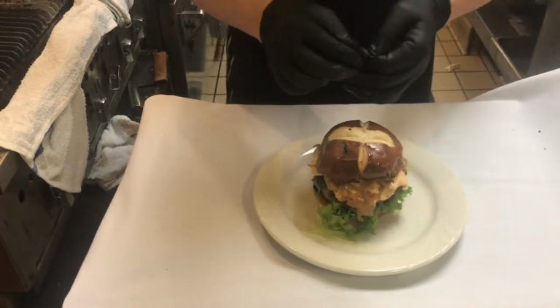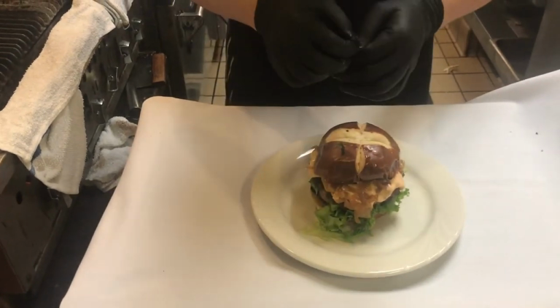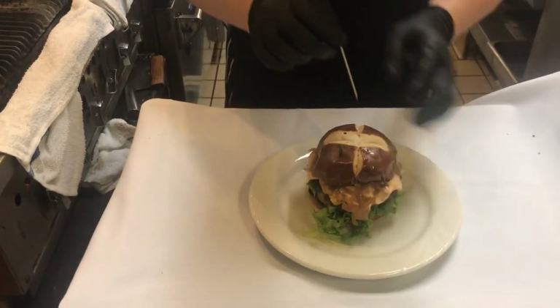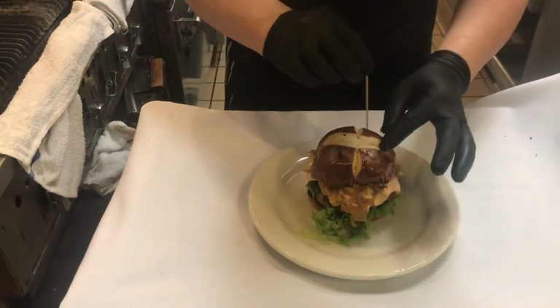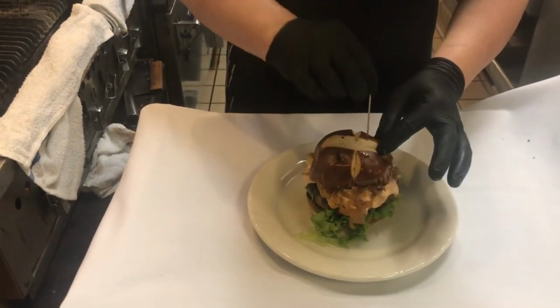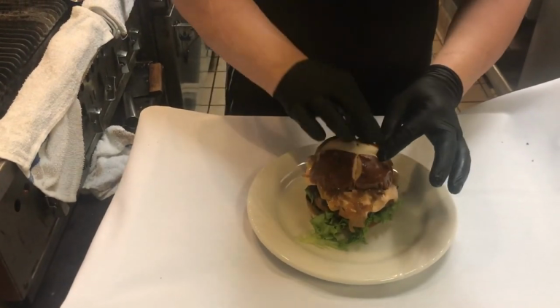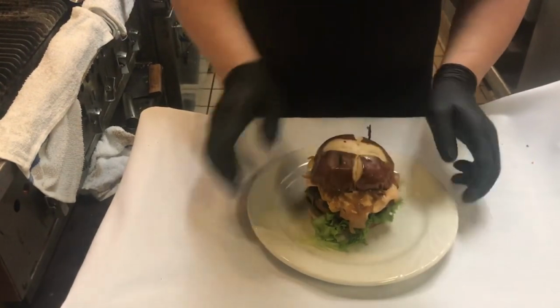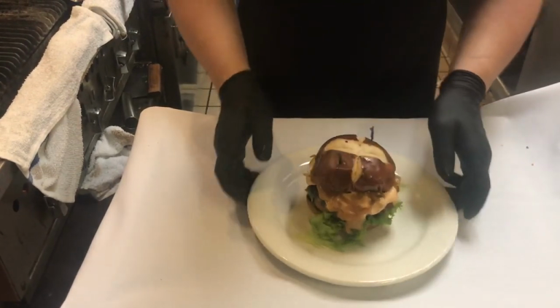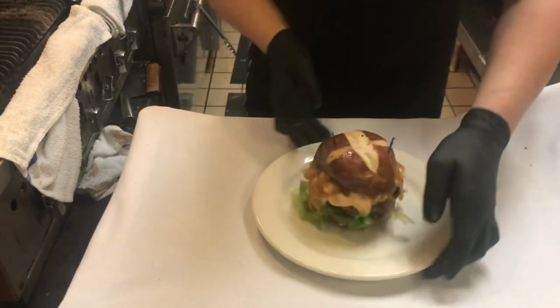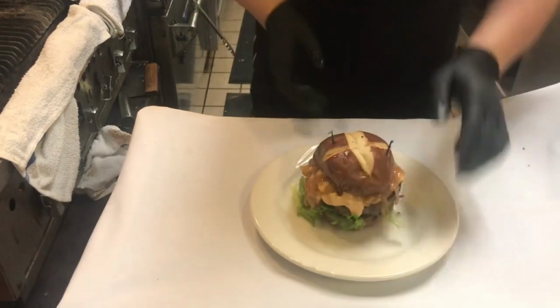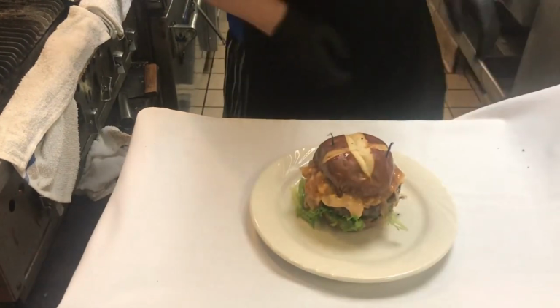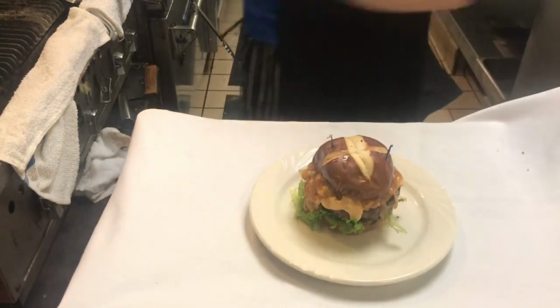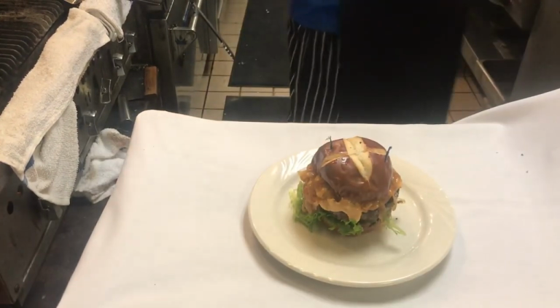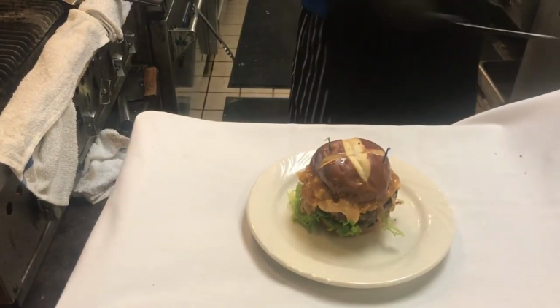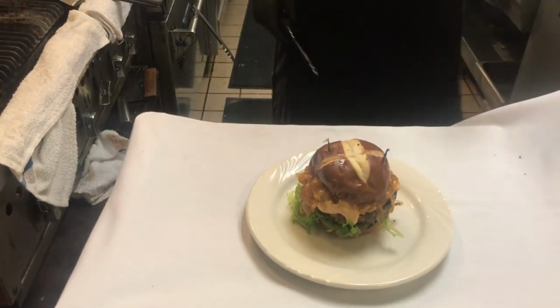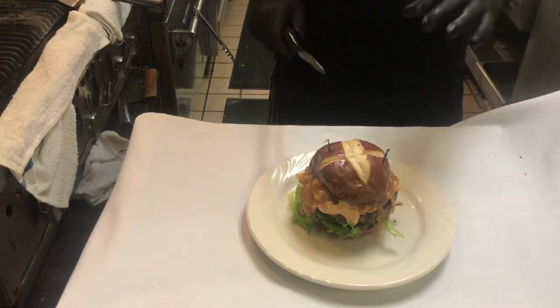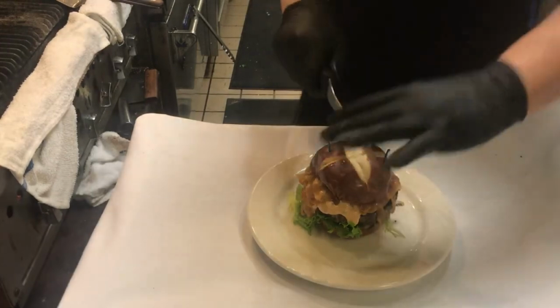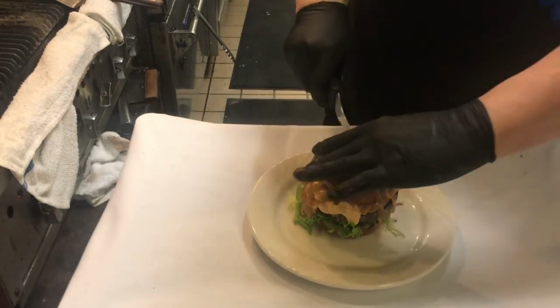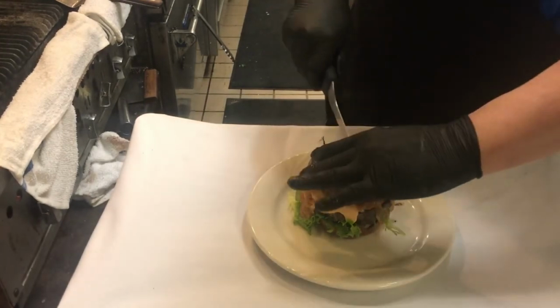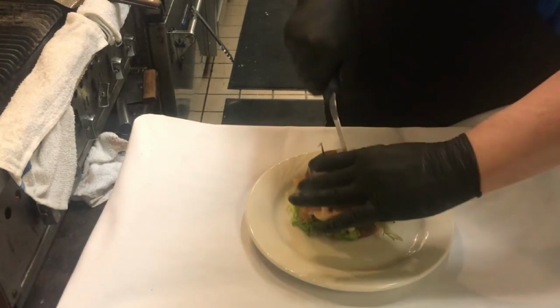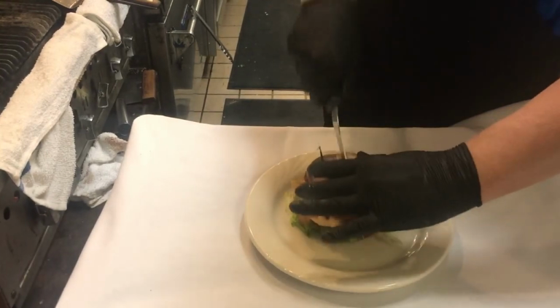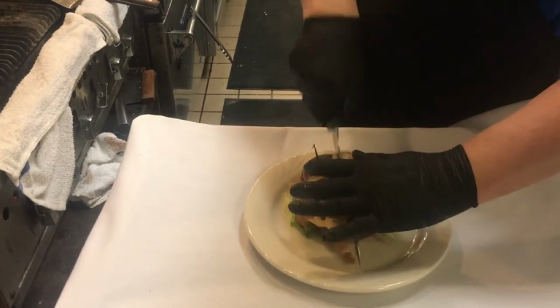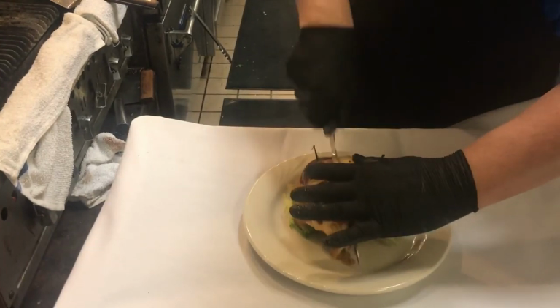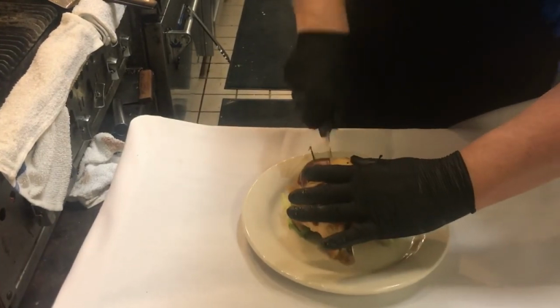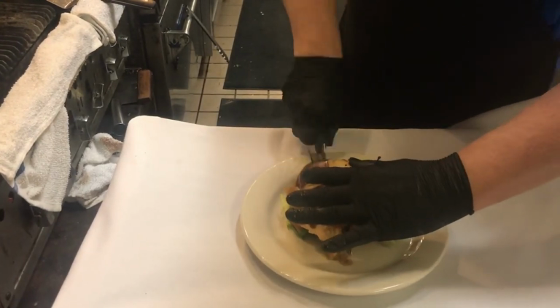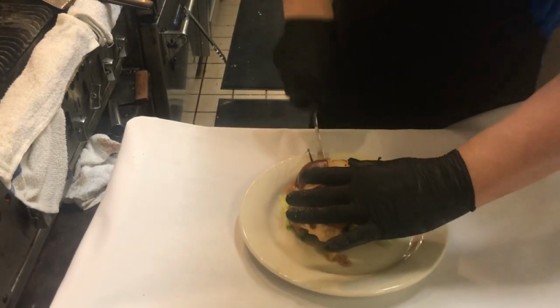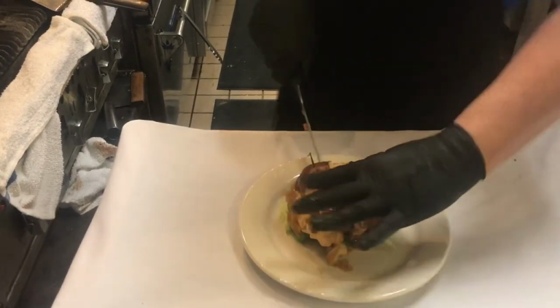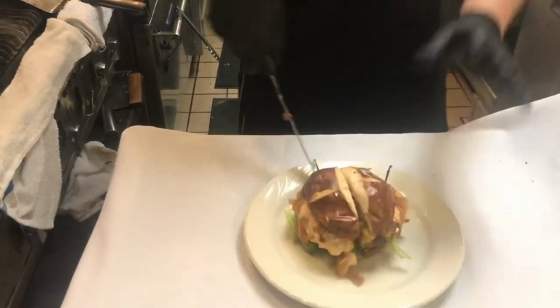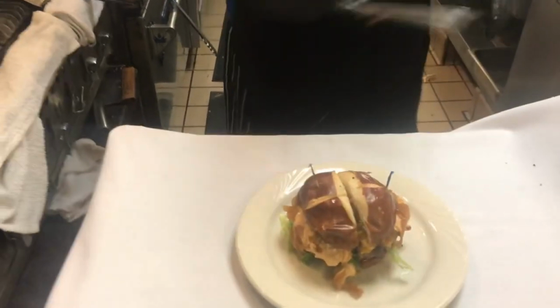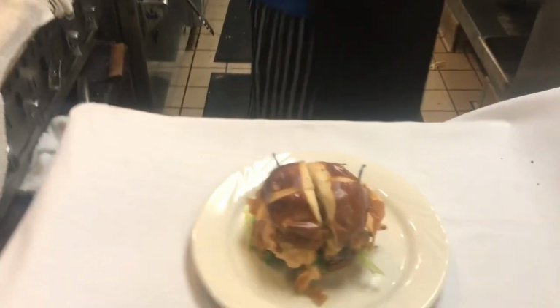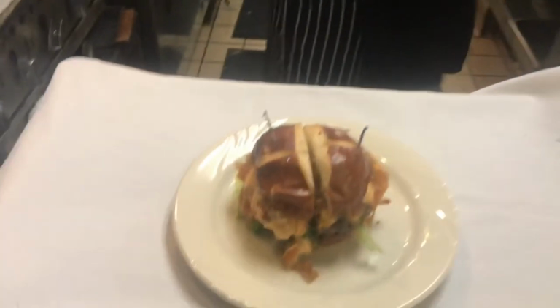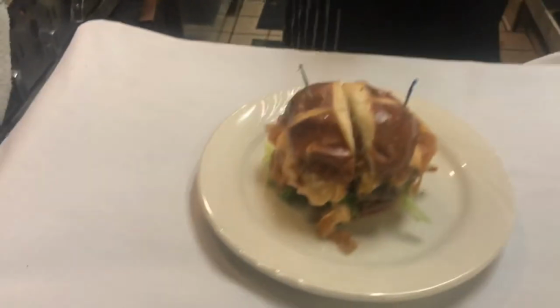This is your In-N-Out burger at your house. I'm gonna cut this sucker in half for us — let's see how we did. I'm gonna open it right up for you.